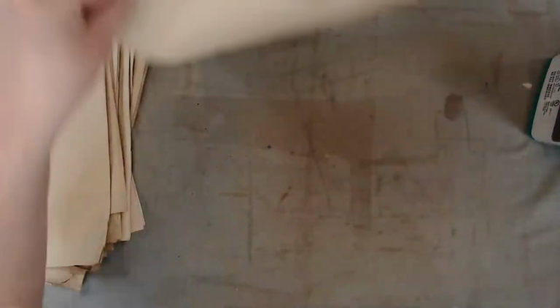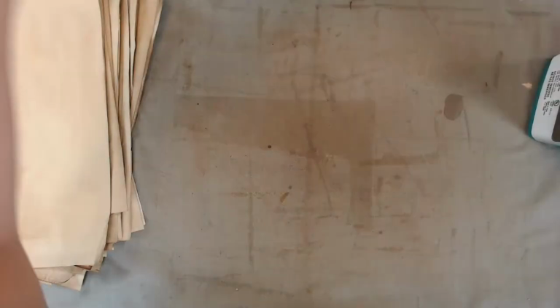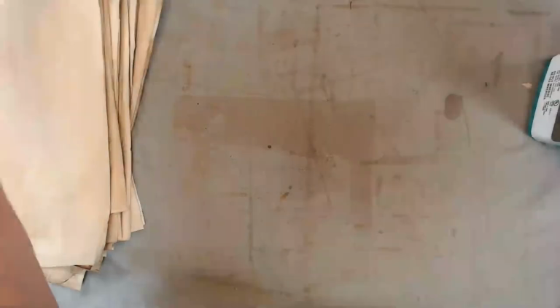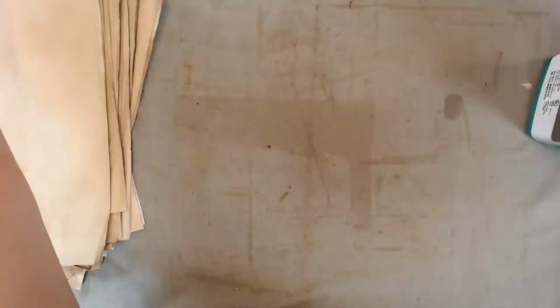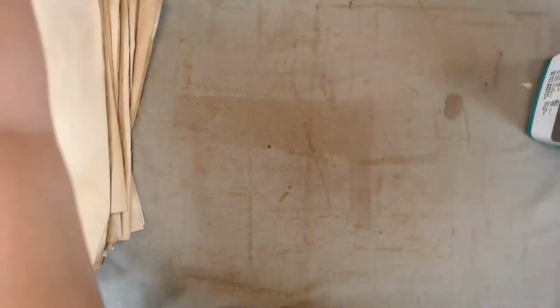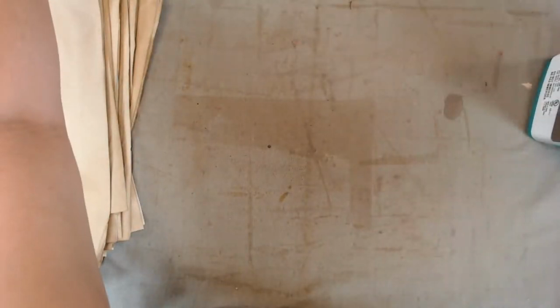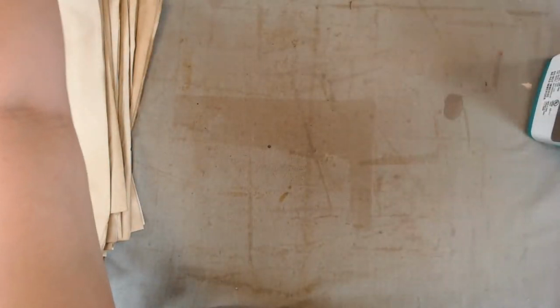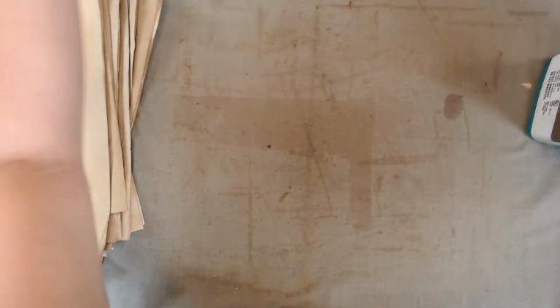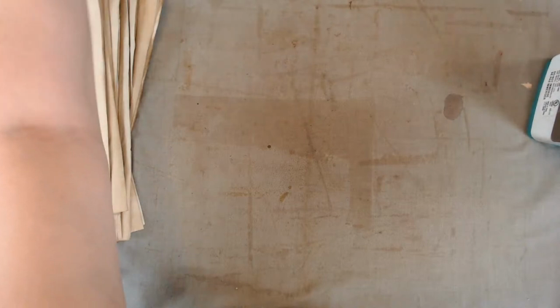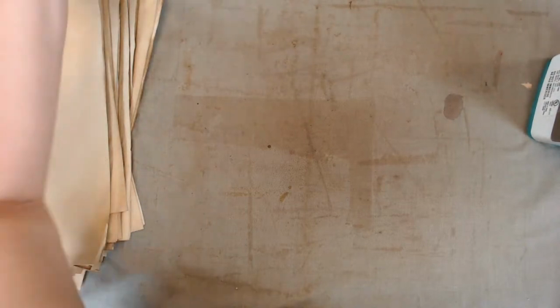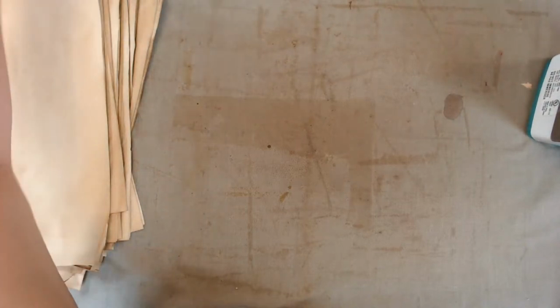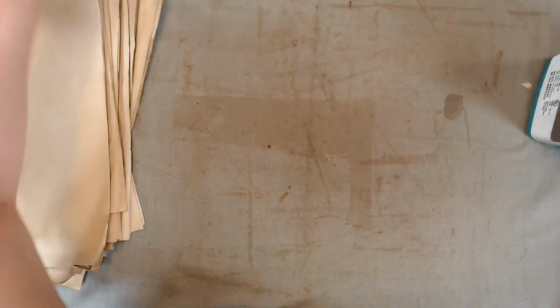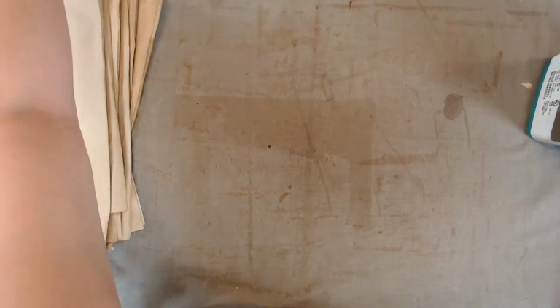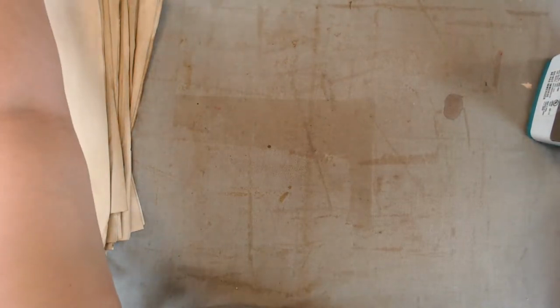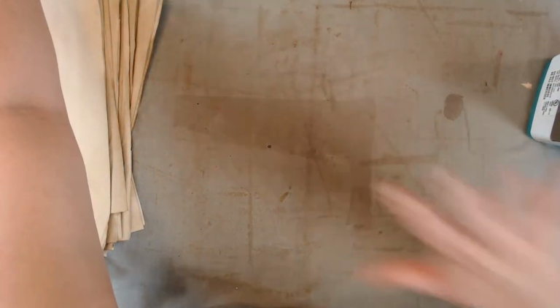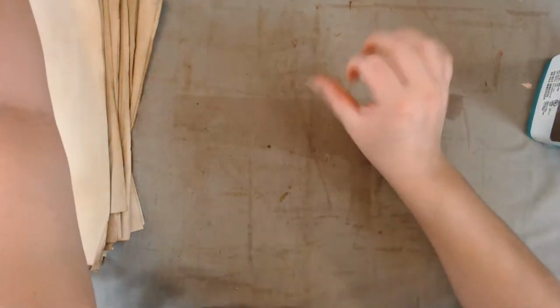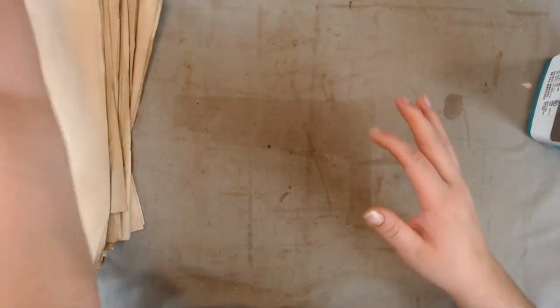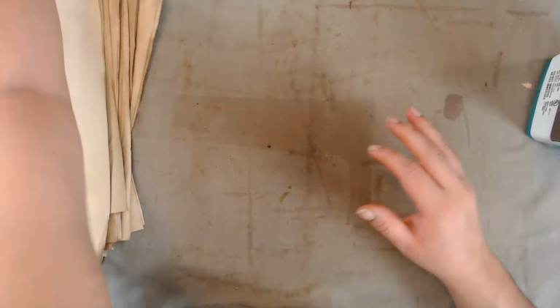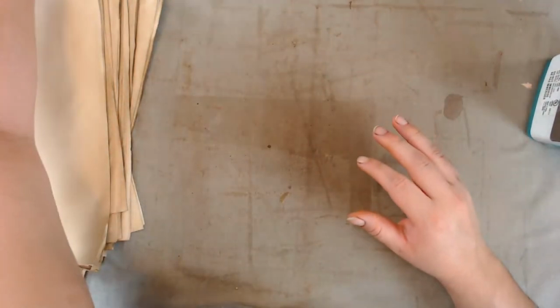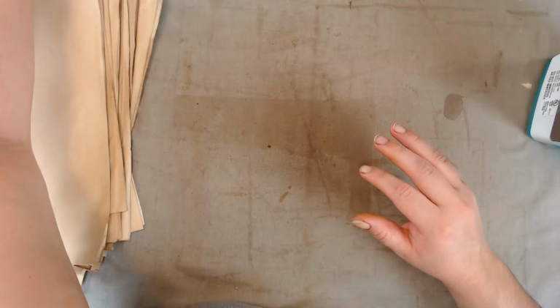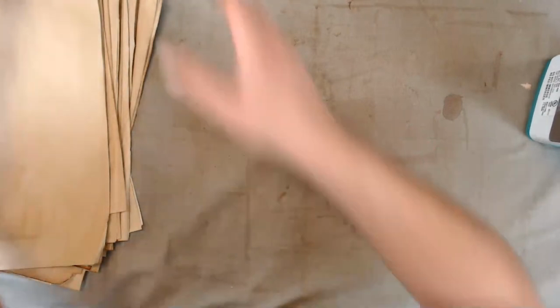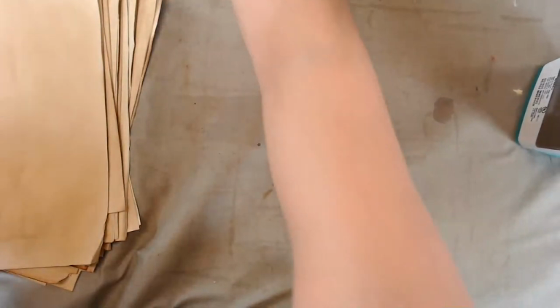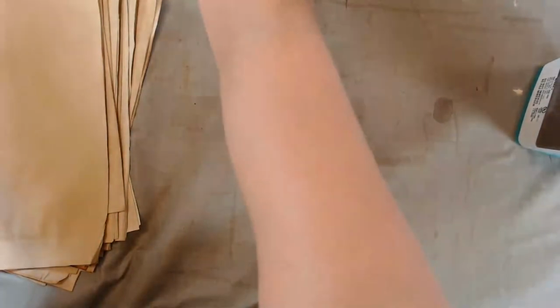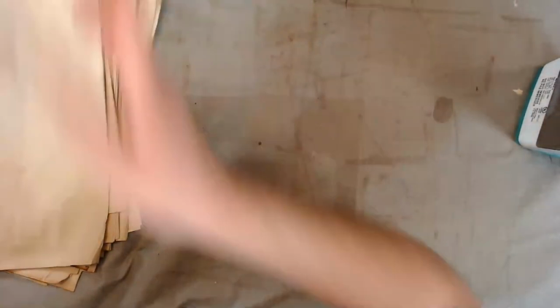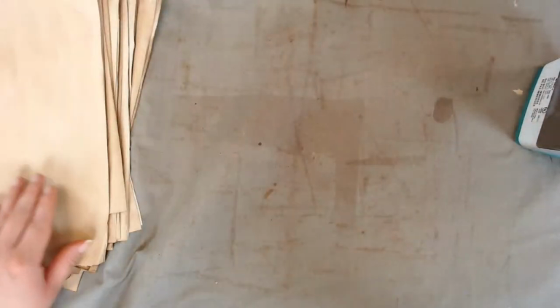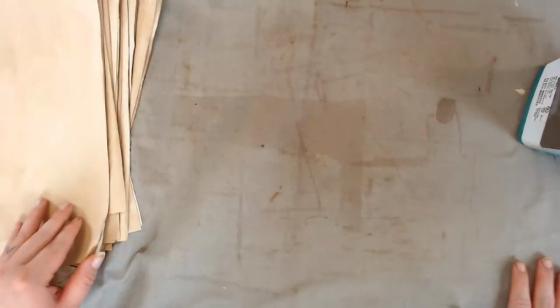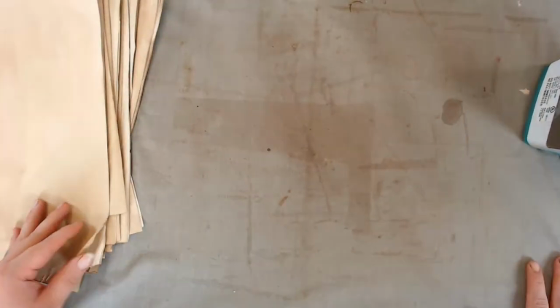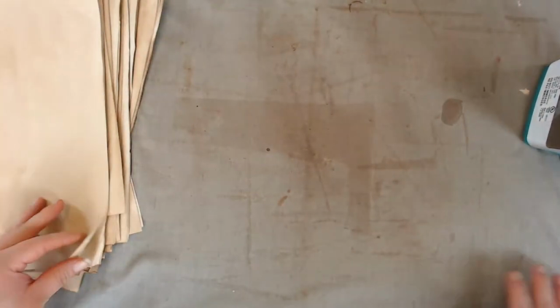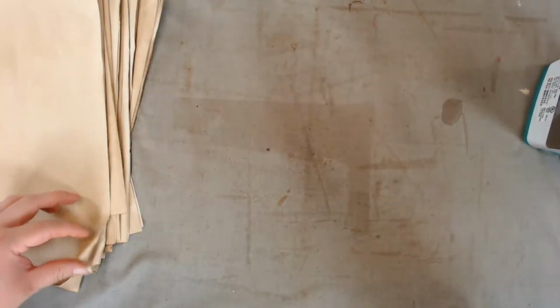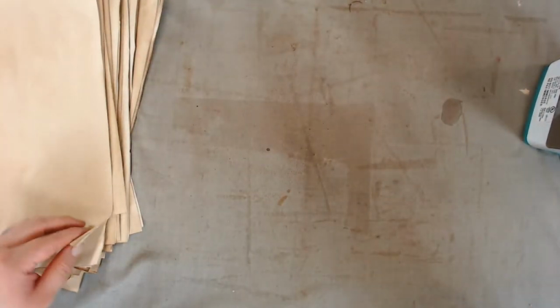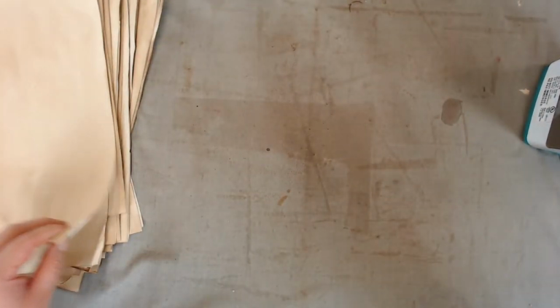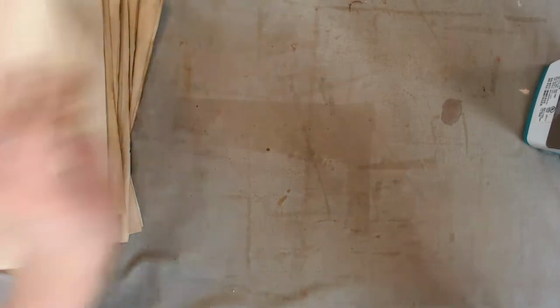My hand is actually what hurts, not even my arm. I popped a few Tylenols and — you know what — the show must go on.